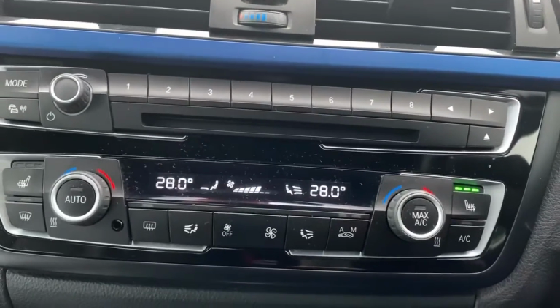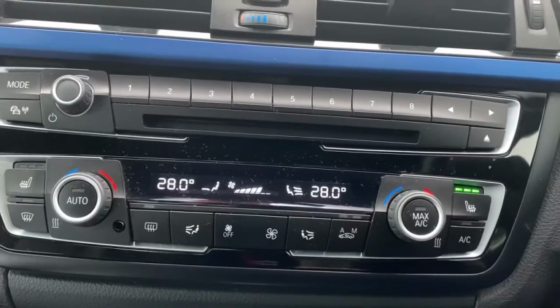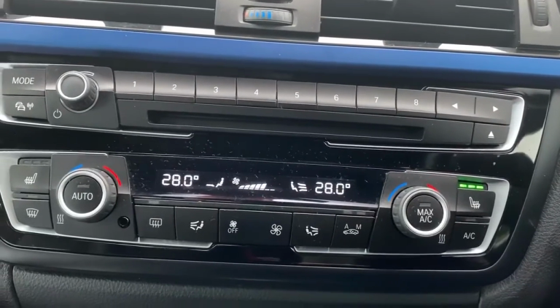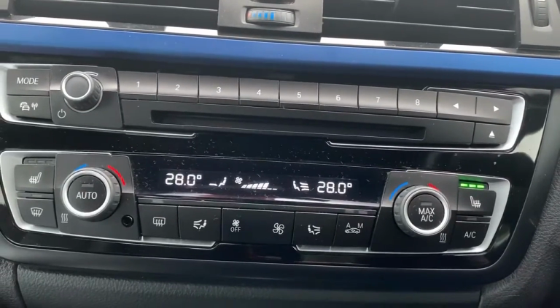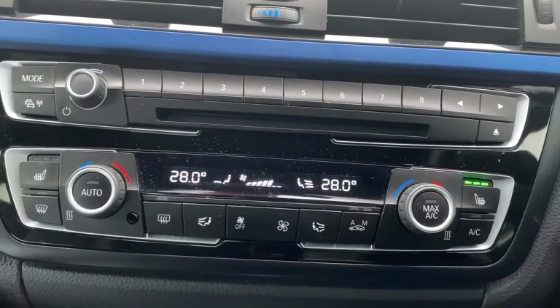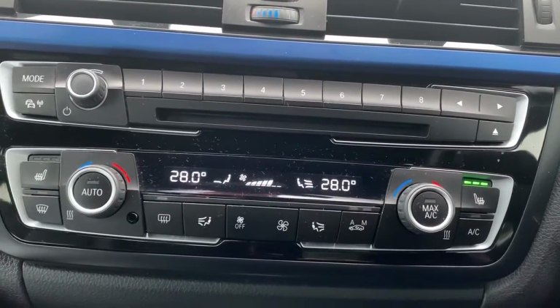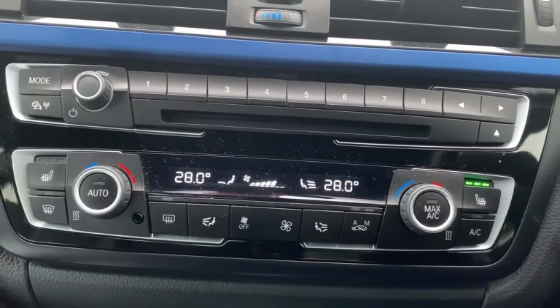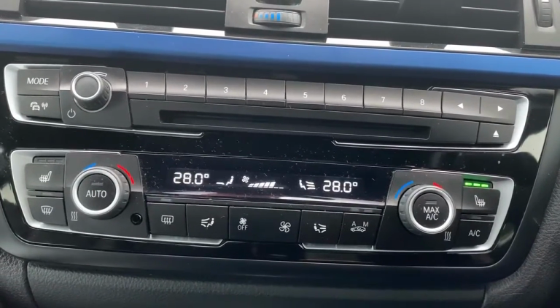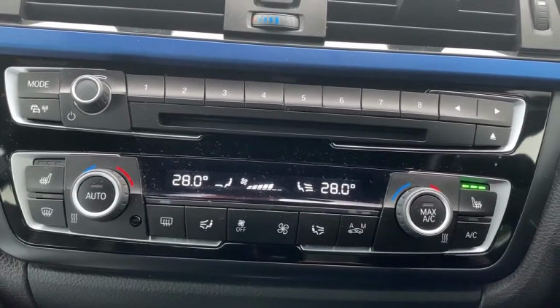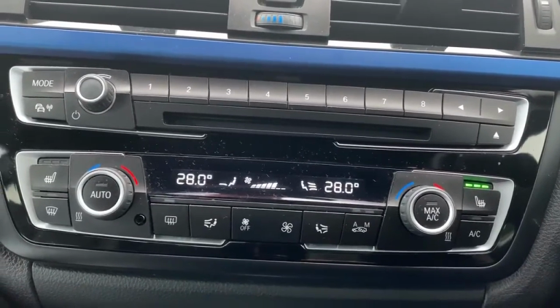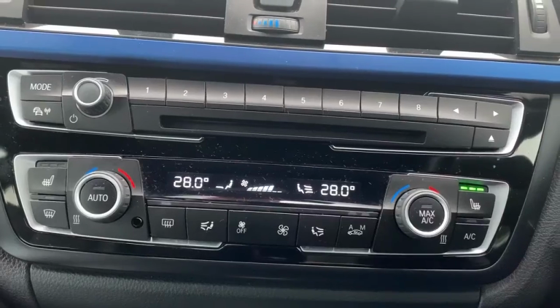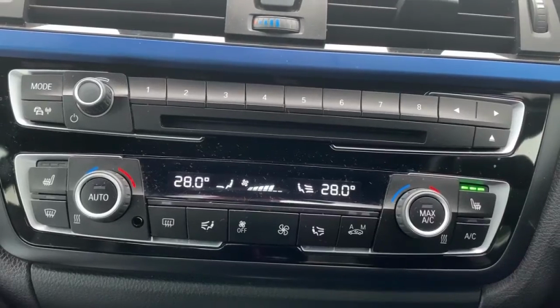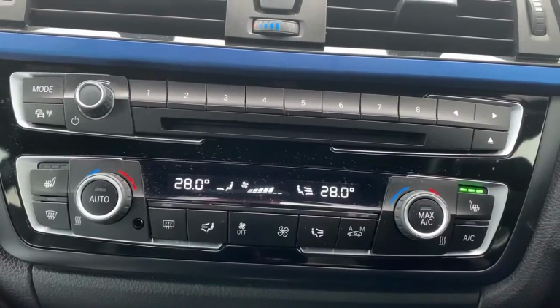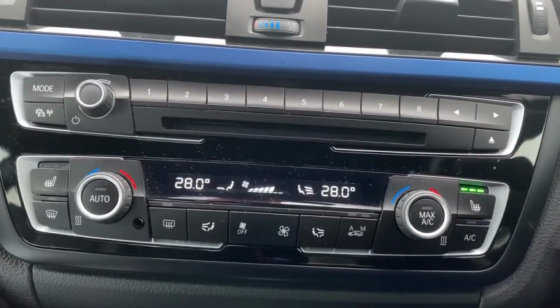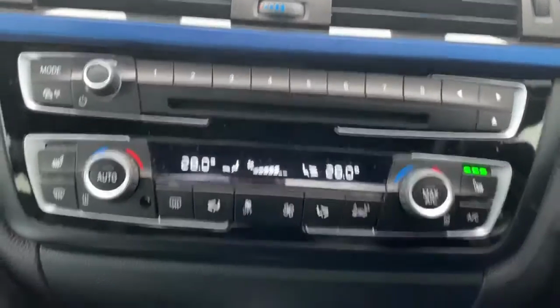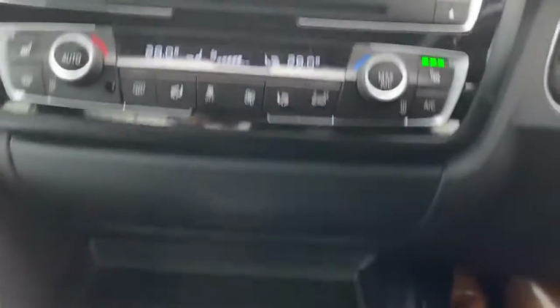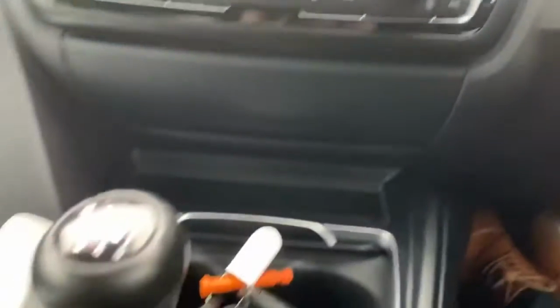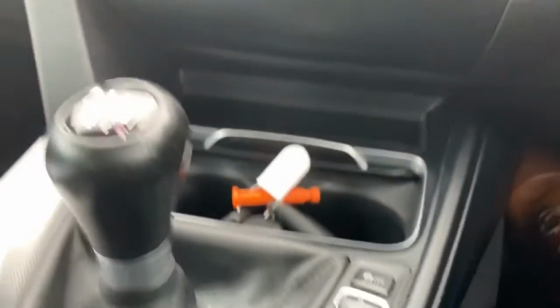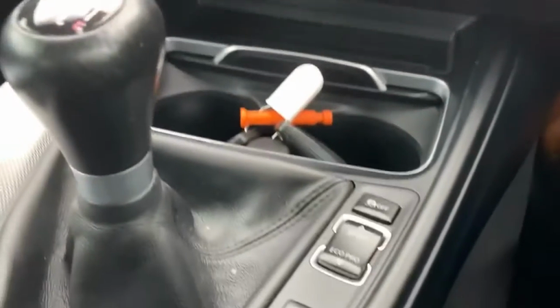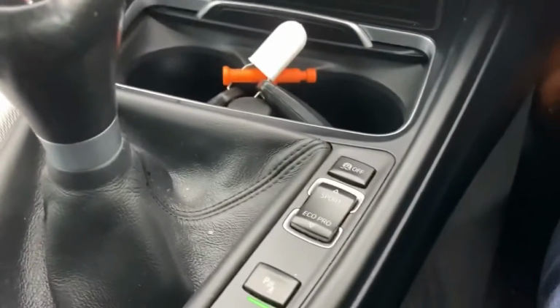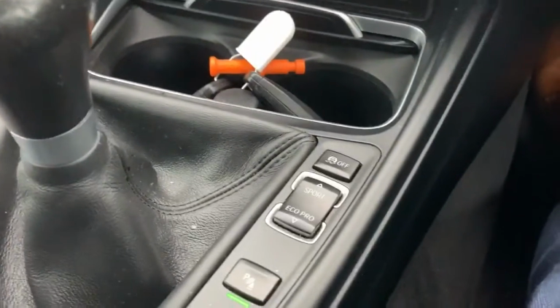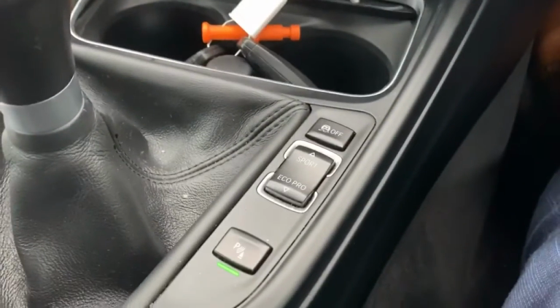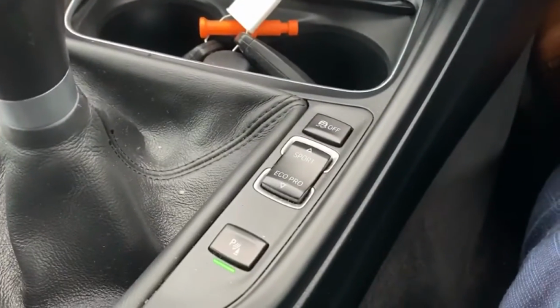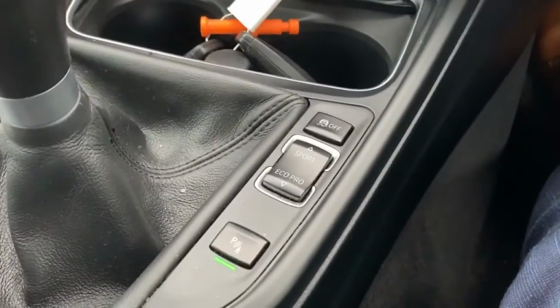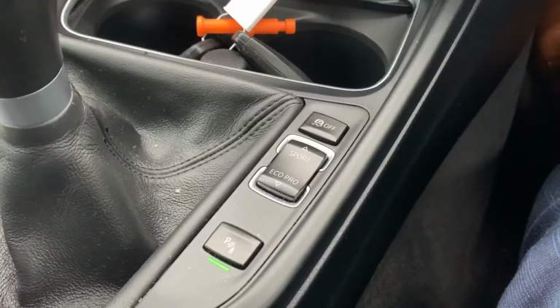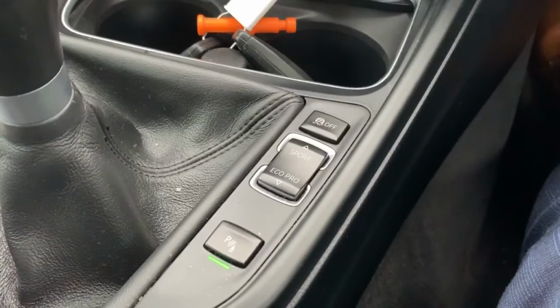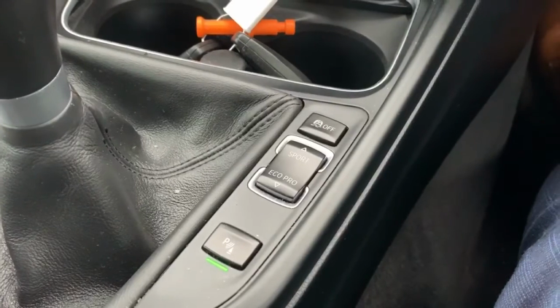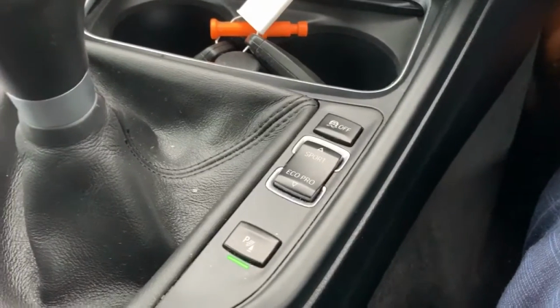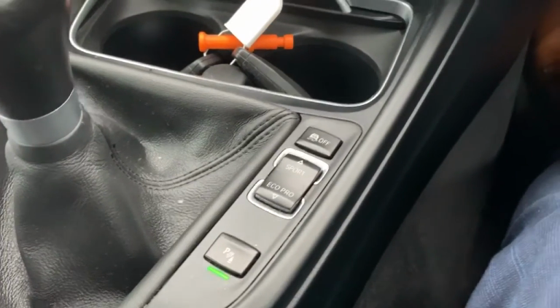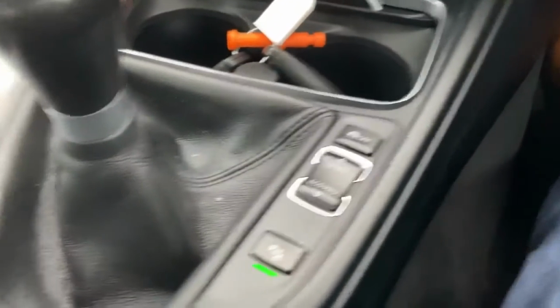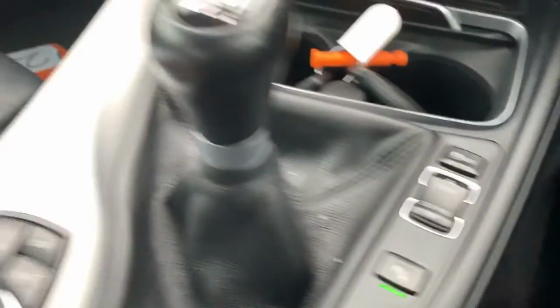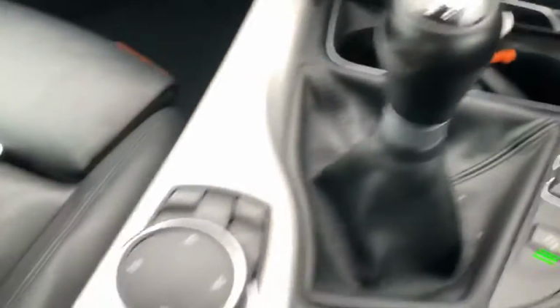Underneath there is your heating controls, which does include dual zone climate control, air conditioning, and two heated front seats. And just down here, we've got the drive profile select as well as the parking sensor, which can be switched off.